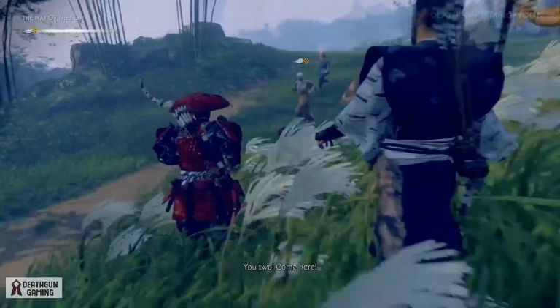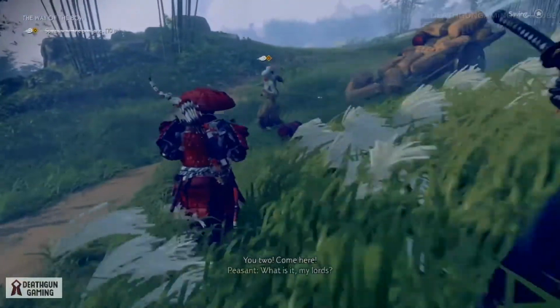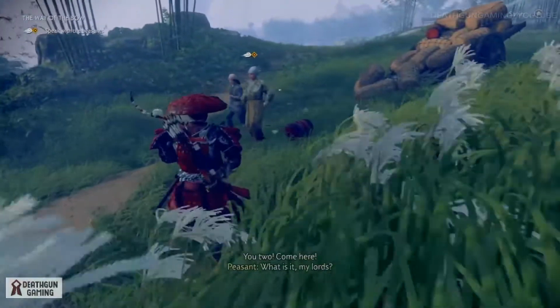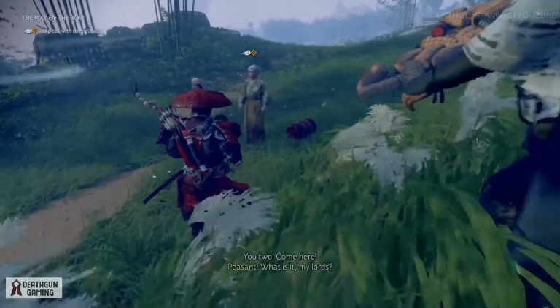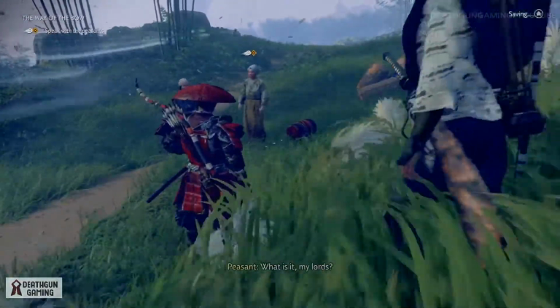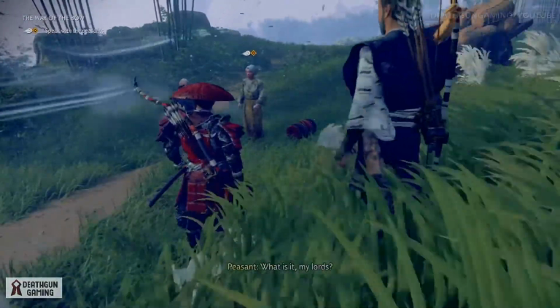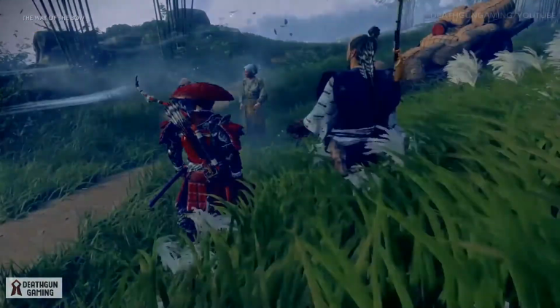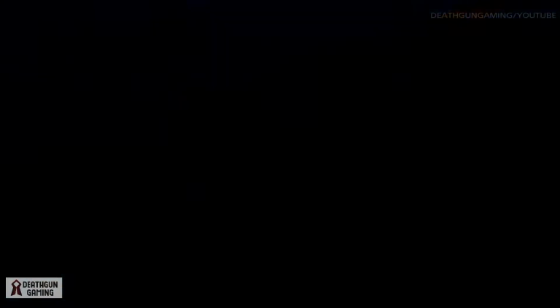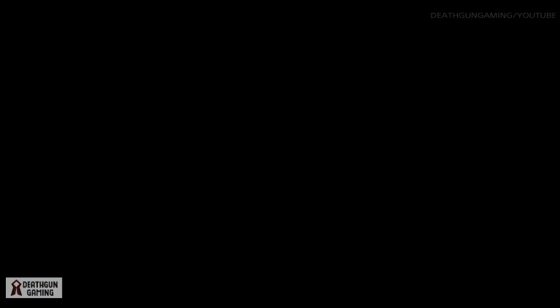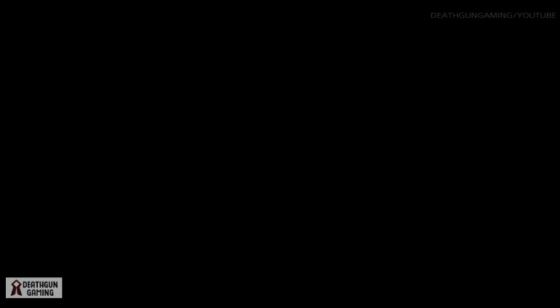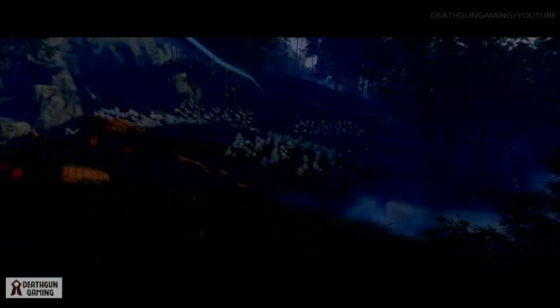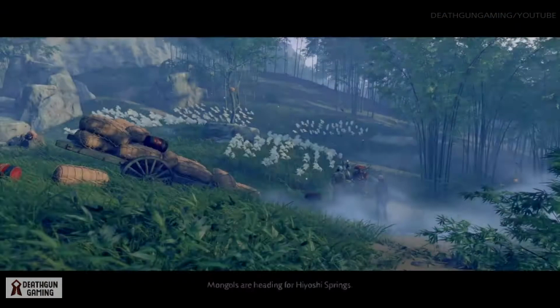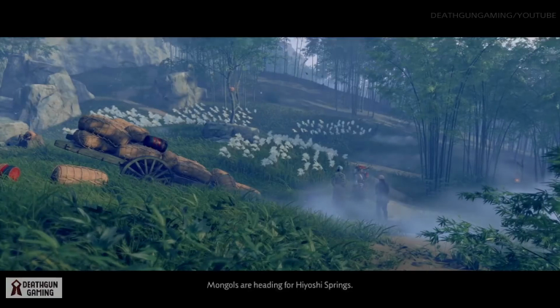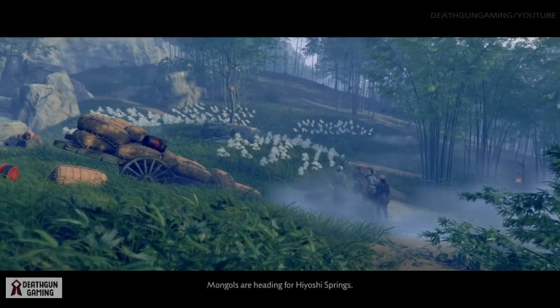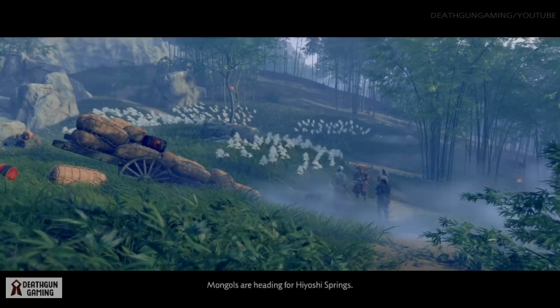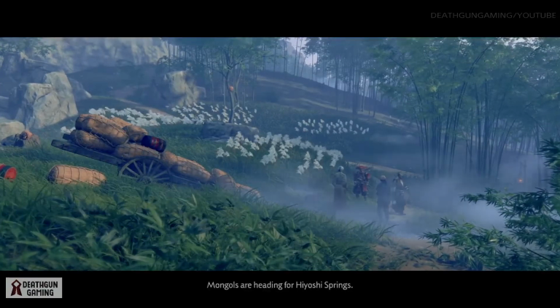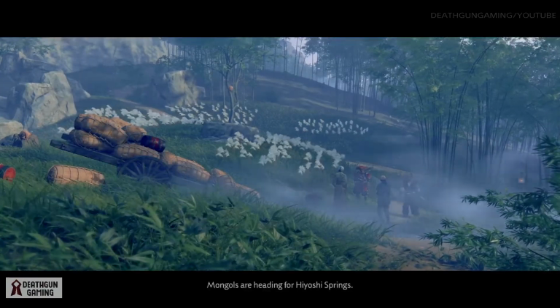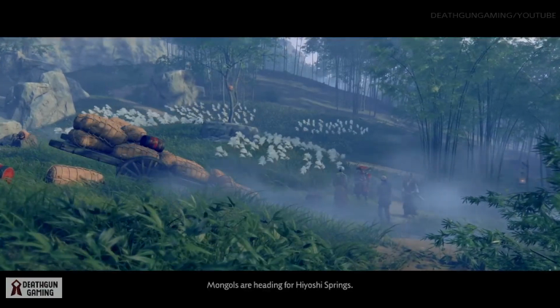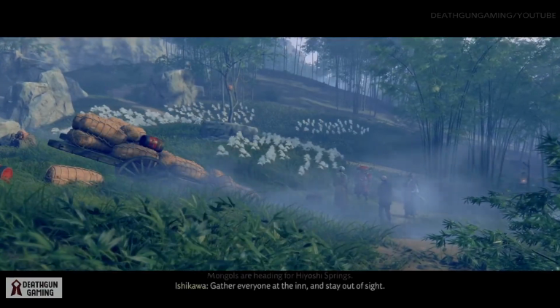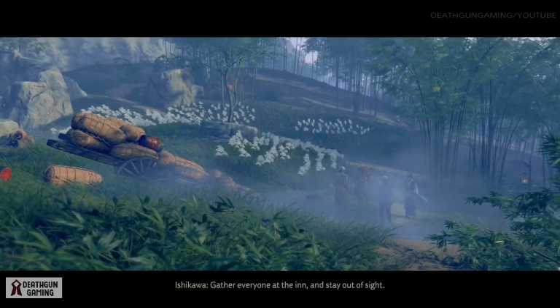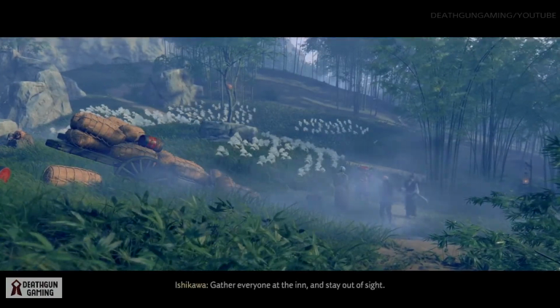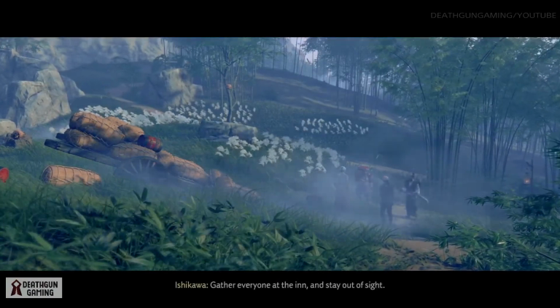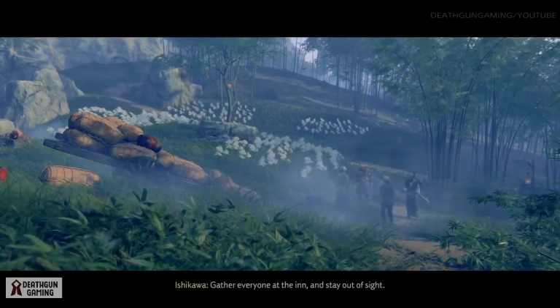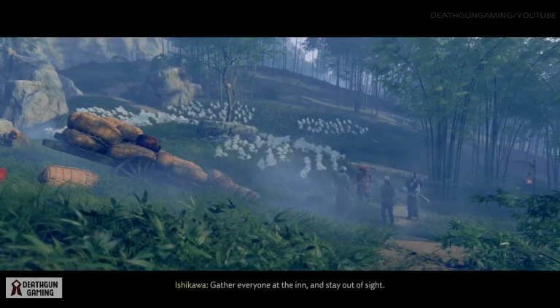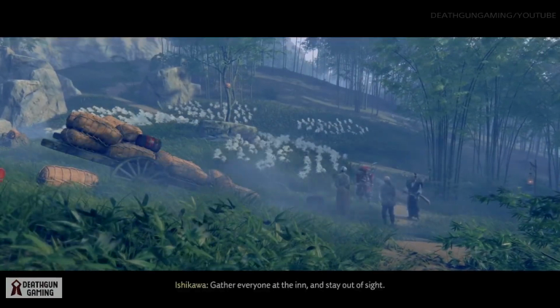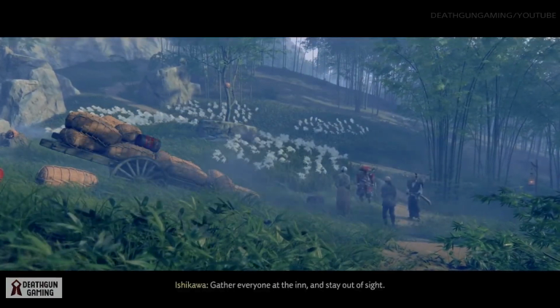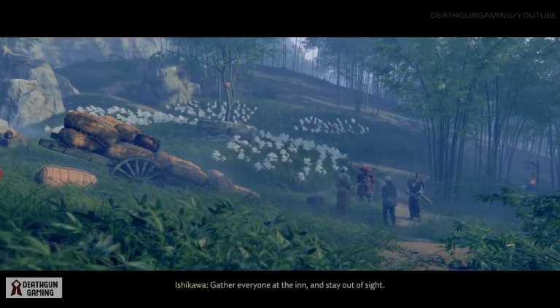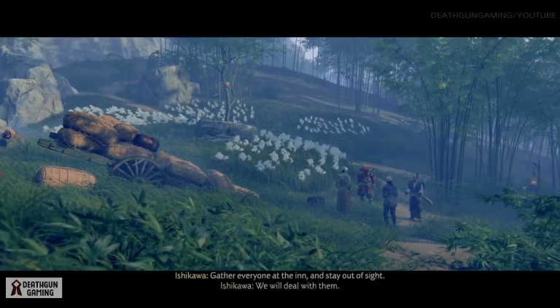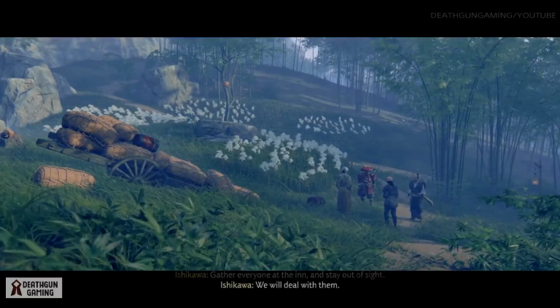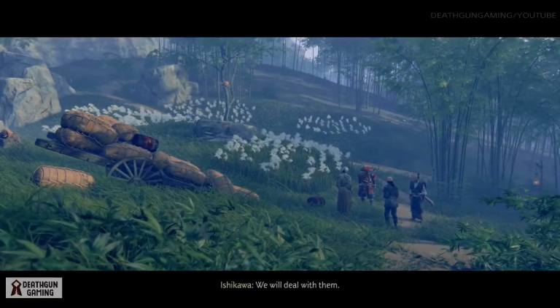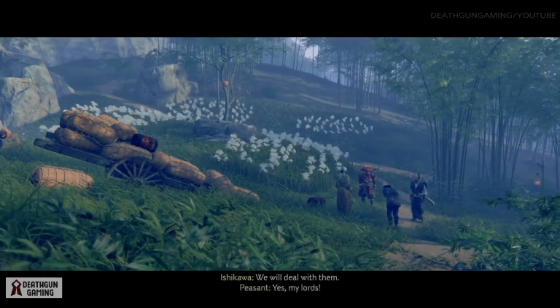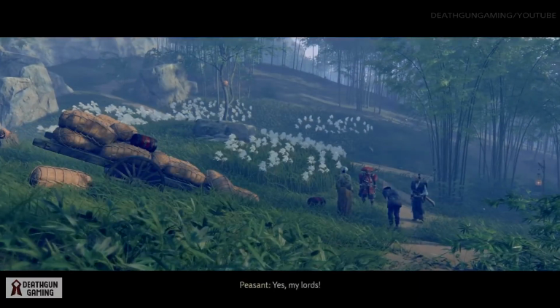The peasants ask what's happening and you inform them: Mongols are heading for Yoshi Springs. You tell them to gather everyone at the inn and stay out of sight, and they agree to follow your orders.